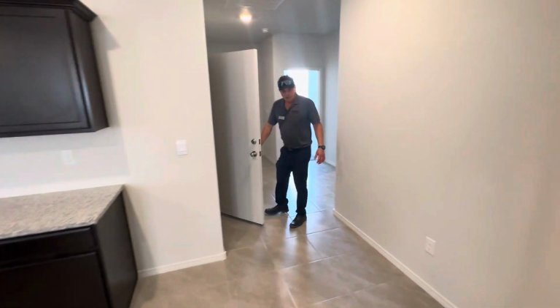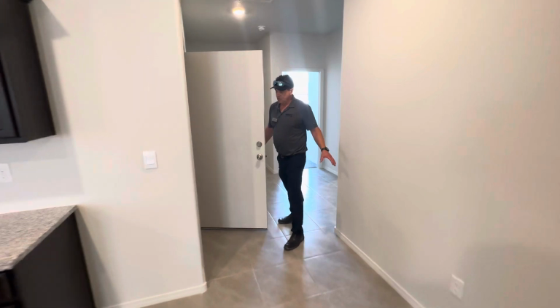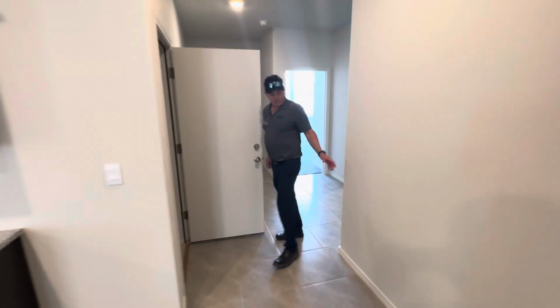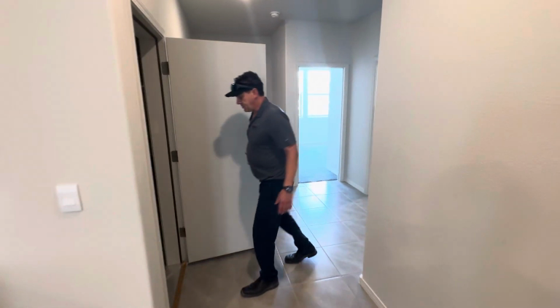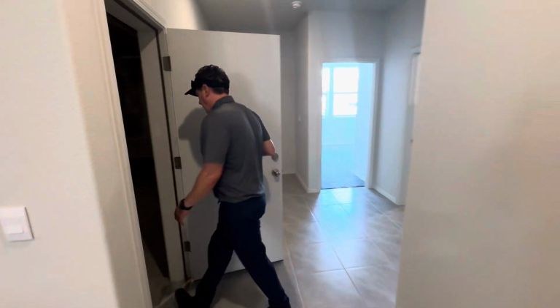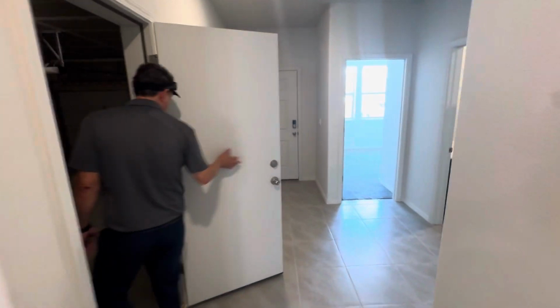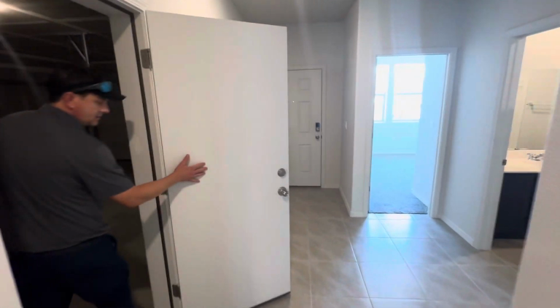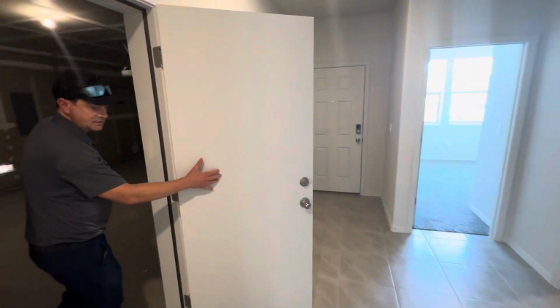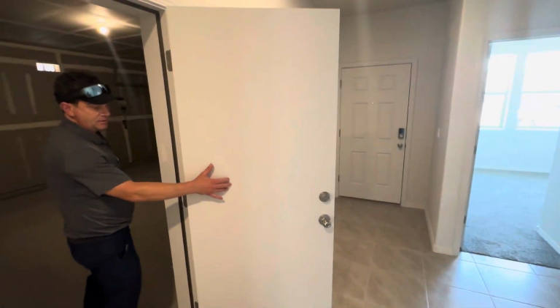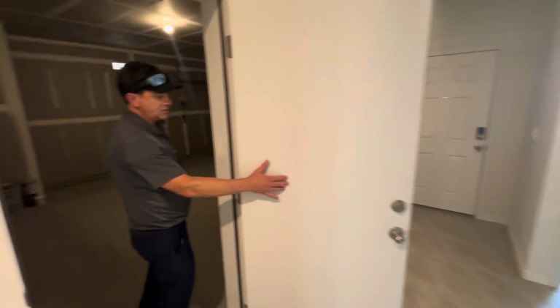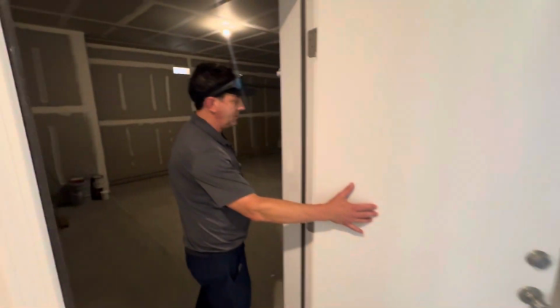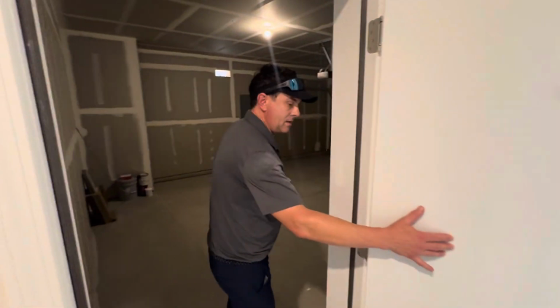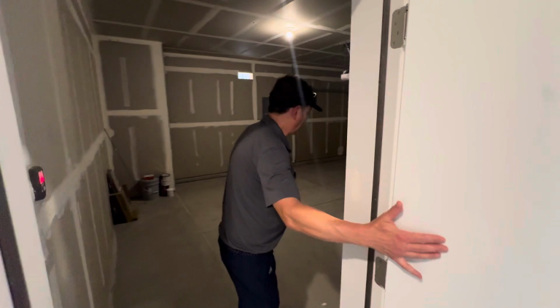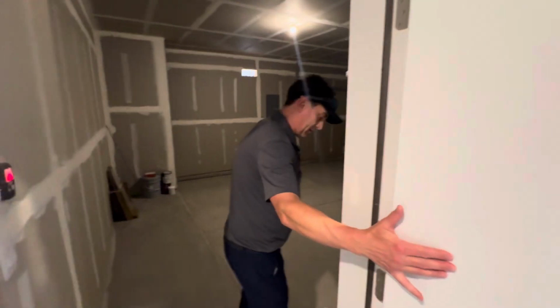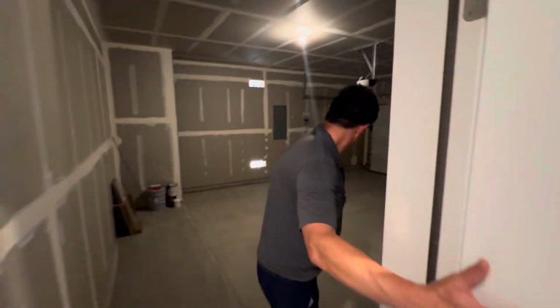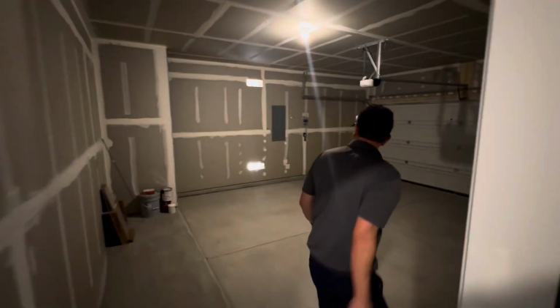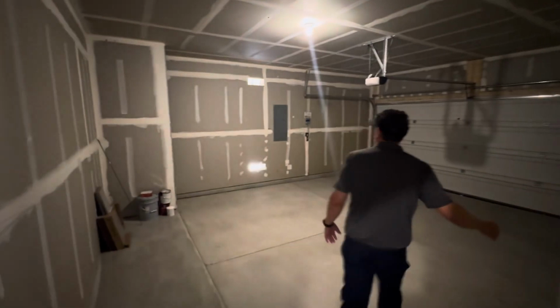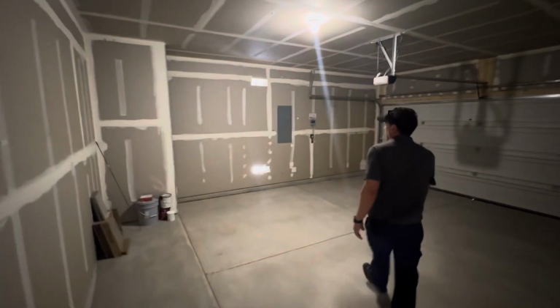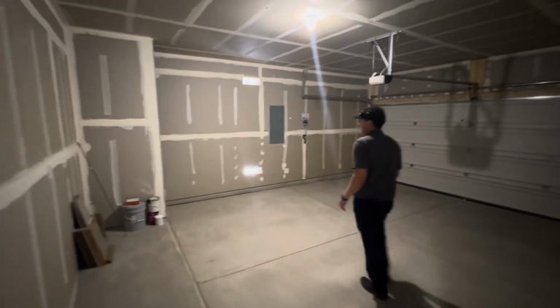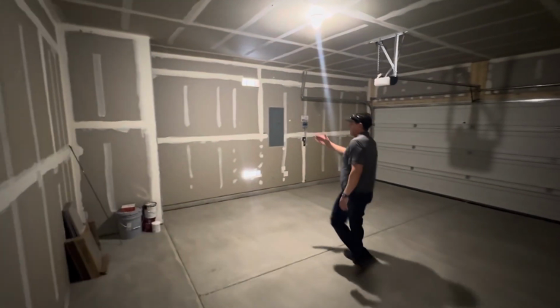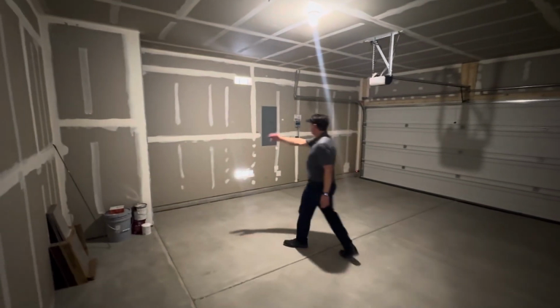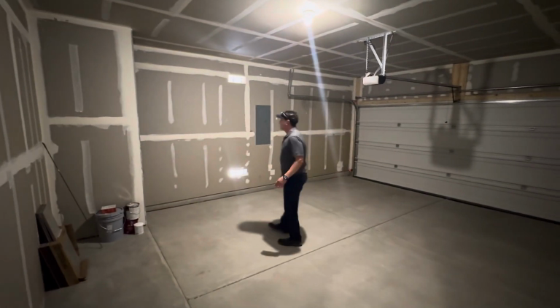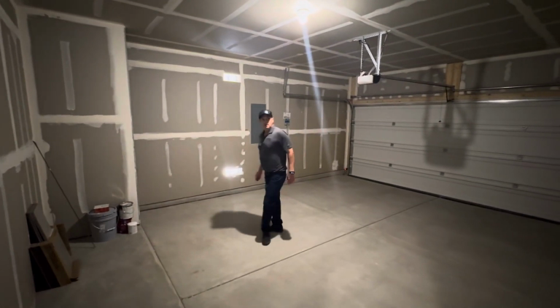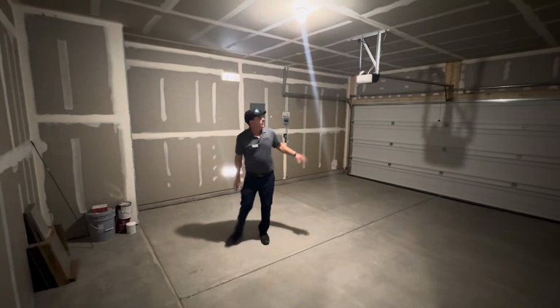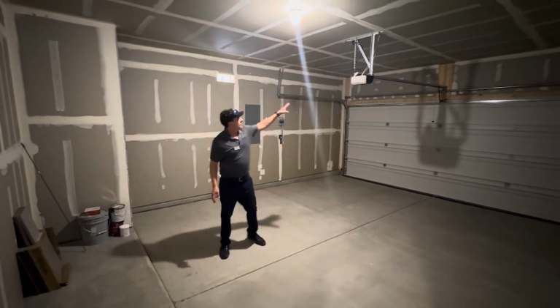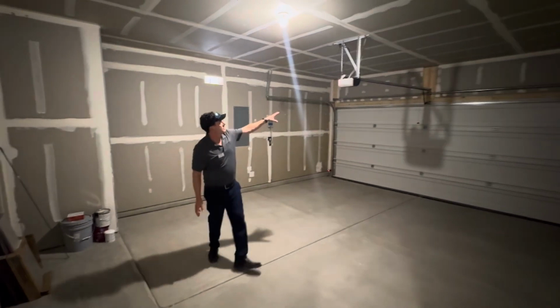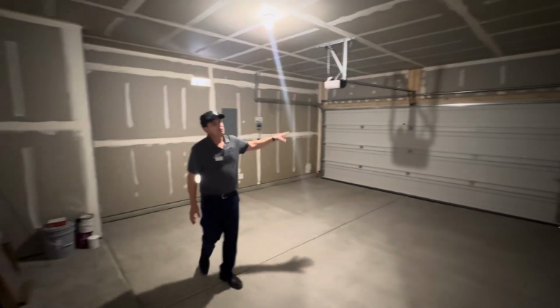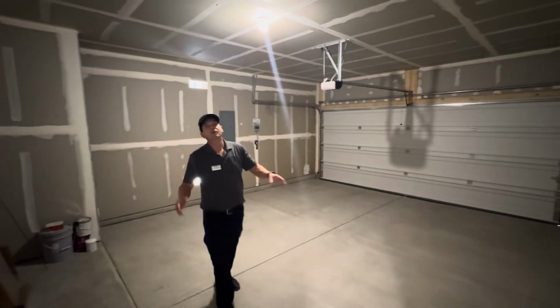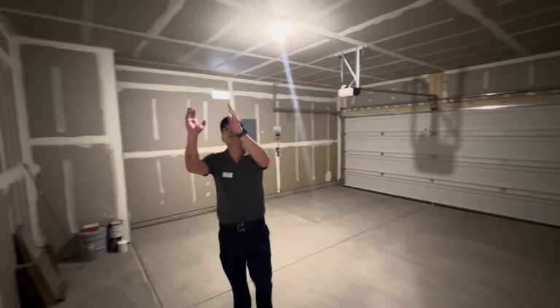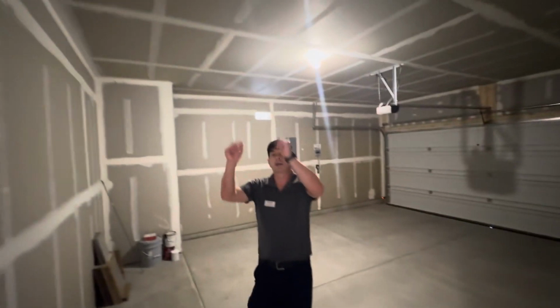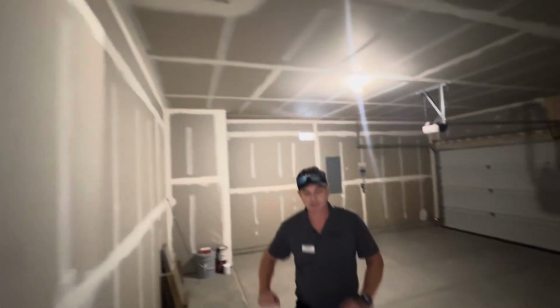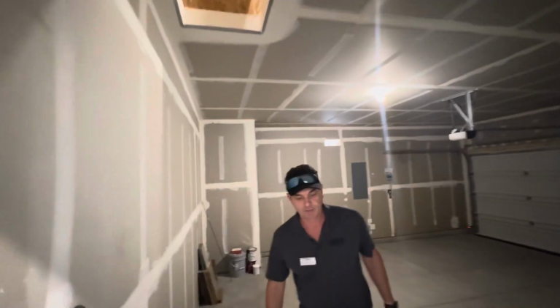The two-car garage is right off the kitchen area, so it's easy to bring those groceries in at night. We have our 50-gallon water heater, hookups for garage door openers, and some attic access right up there.